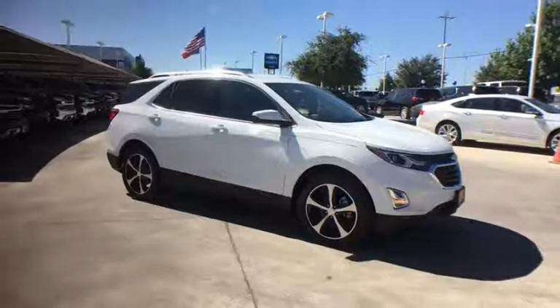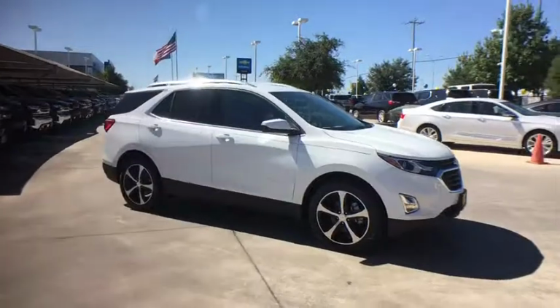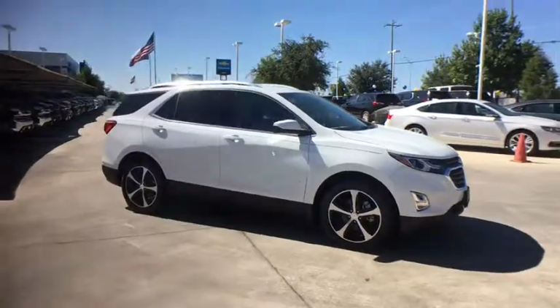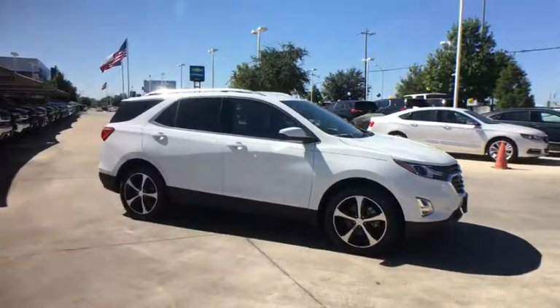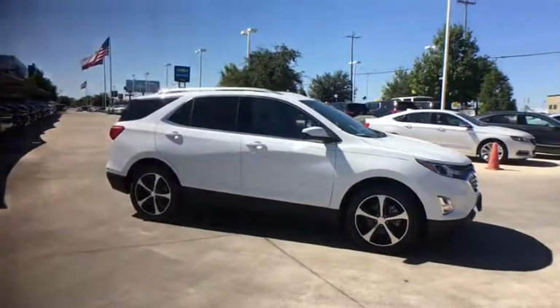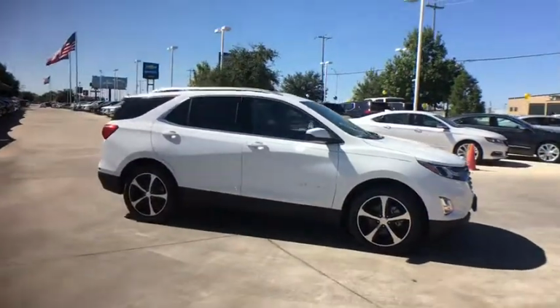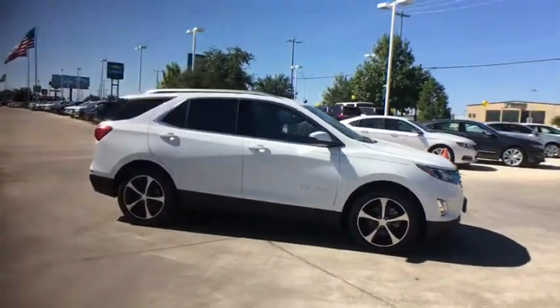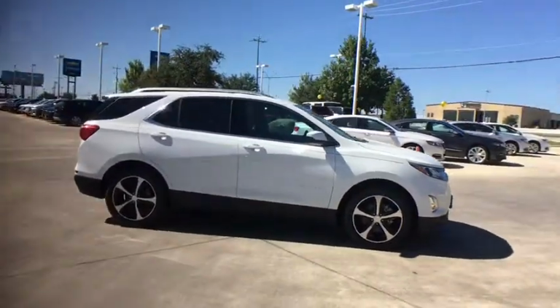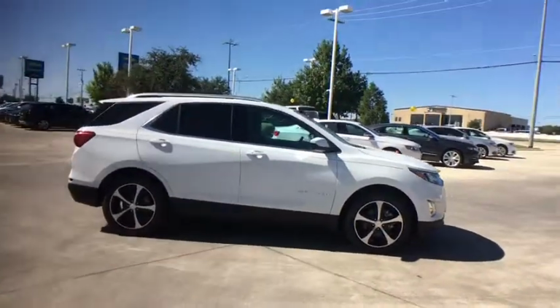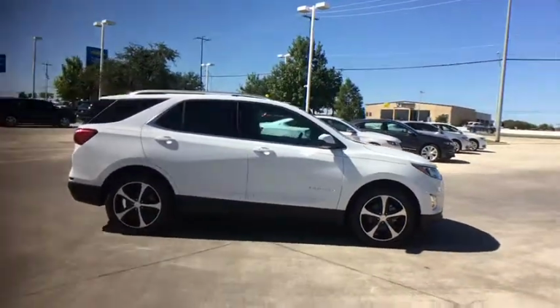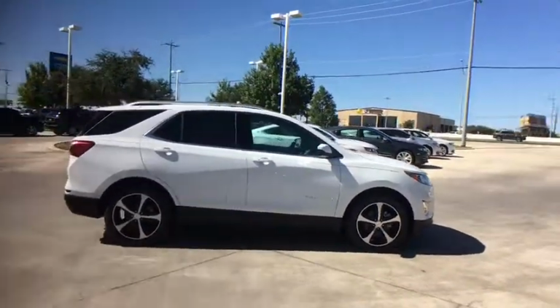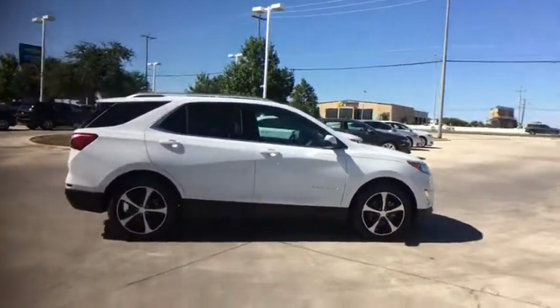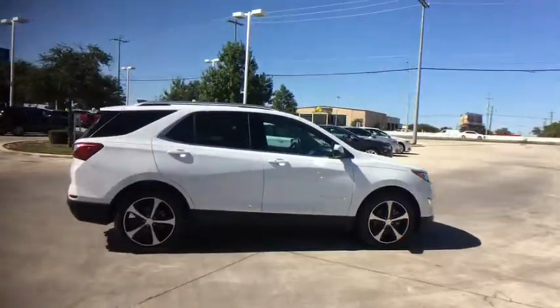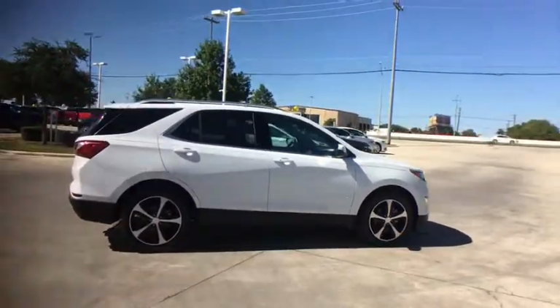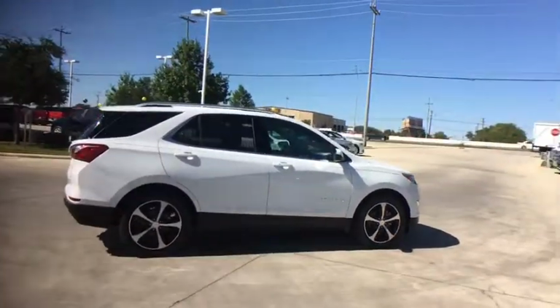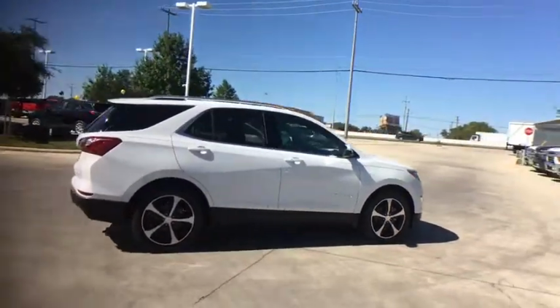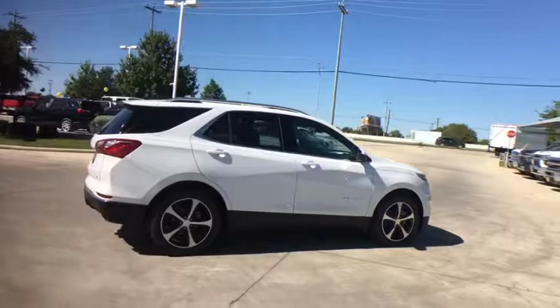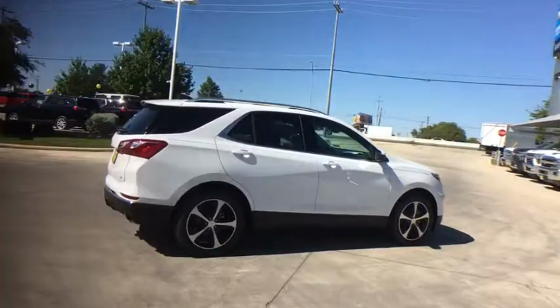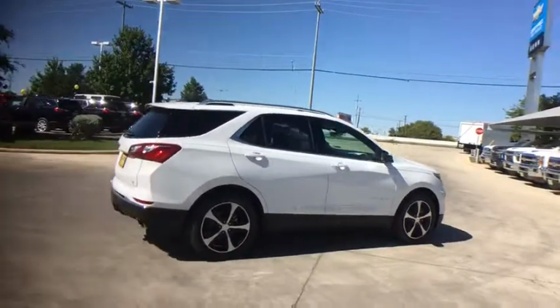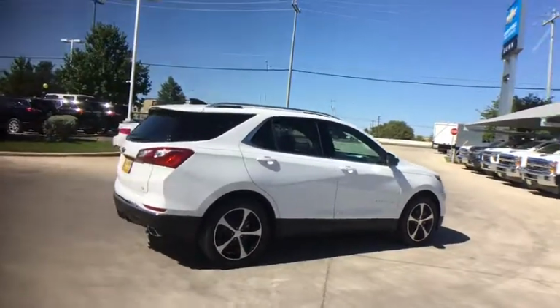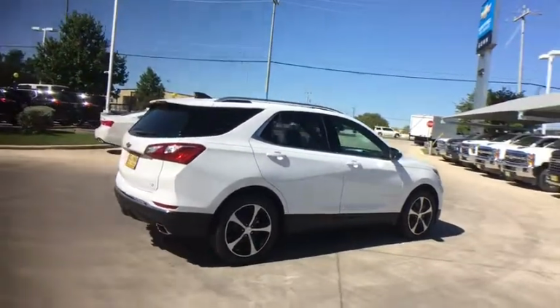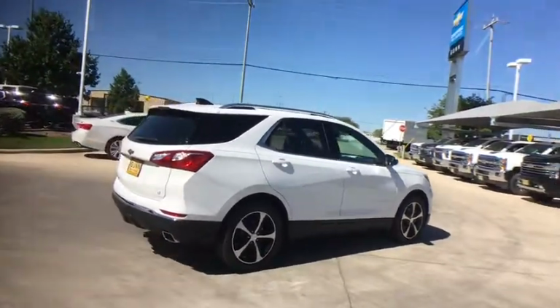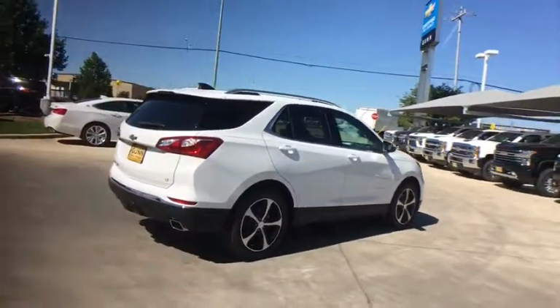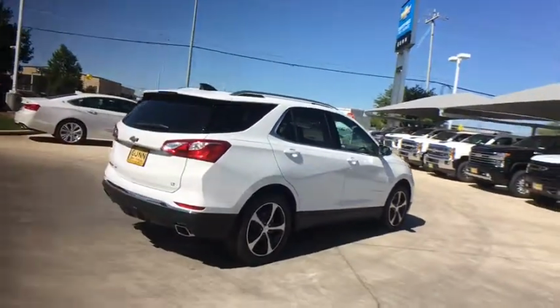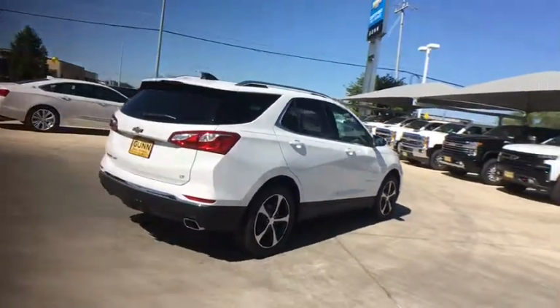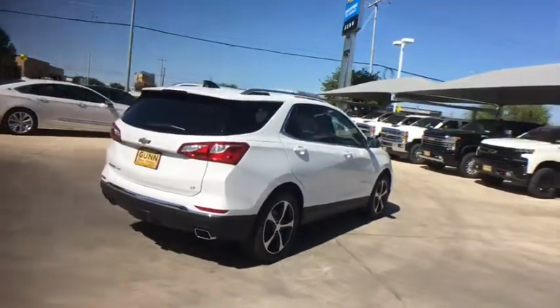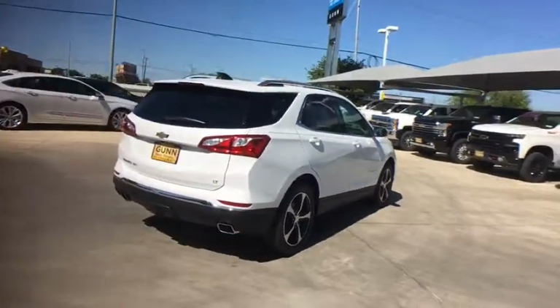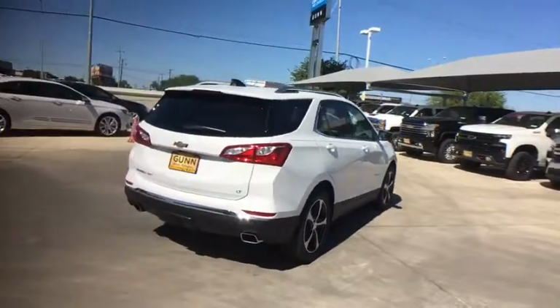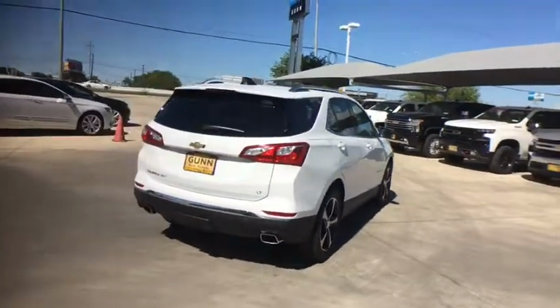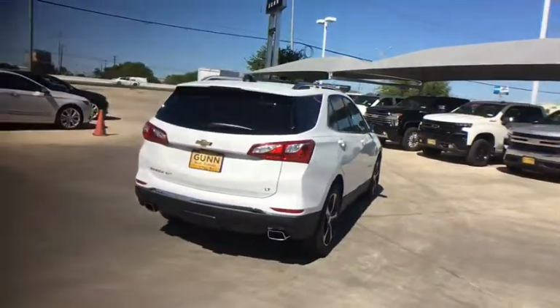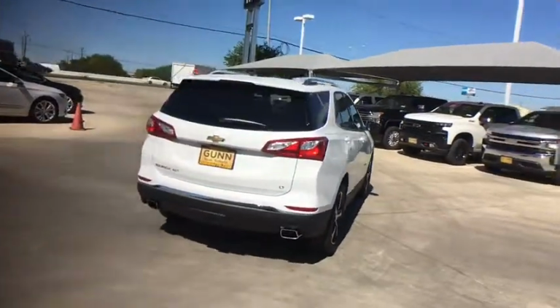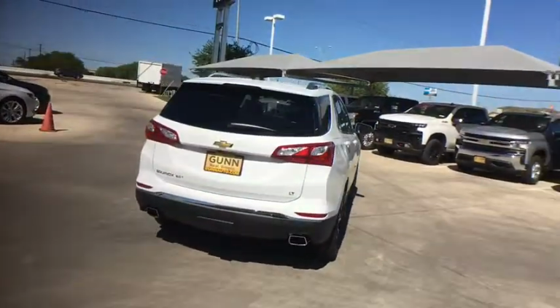Take a ride in the 2020 Chevrolet Equinox. Fuel efficiency, safety, and value equals the Chevy Equinox. Here are some of this vehicle's great options.